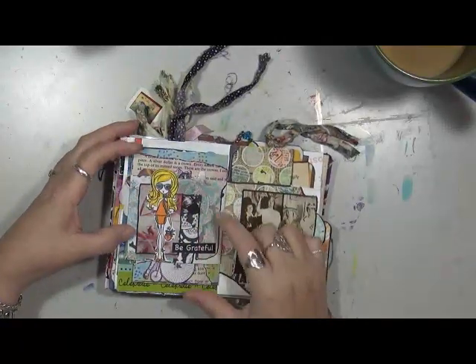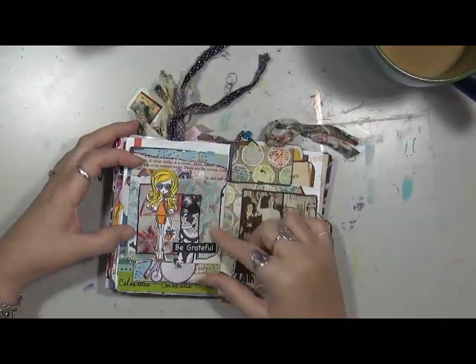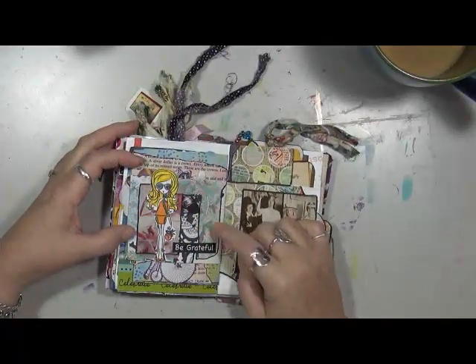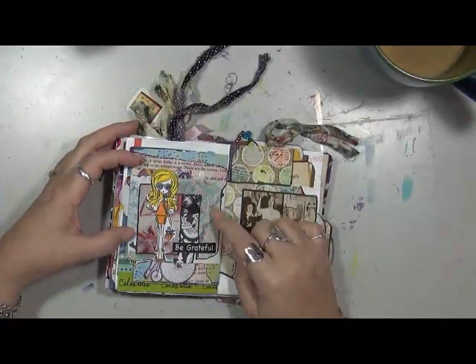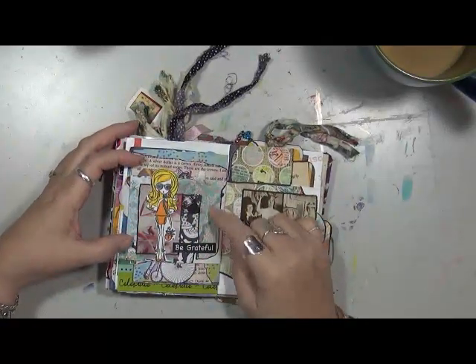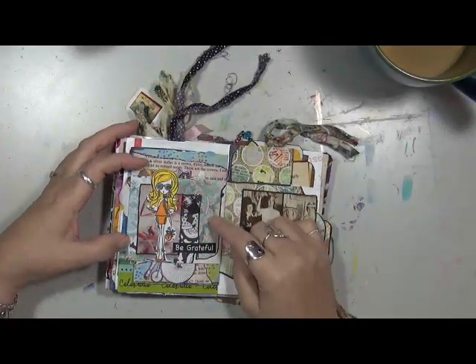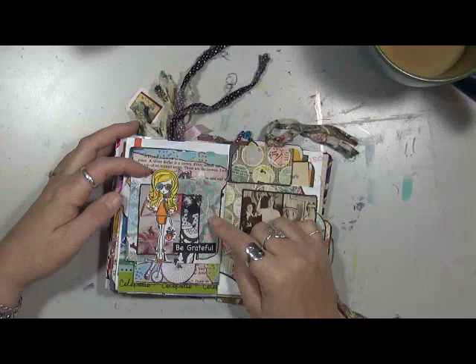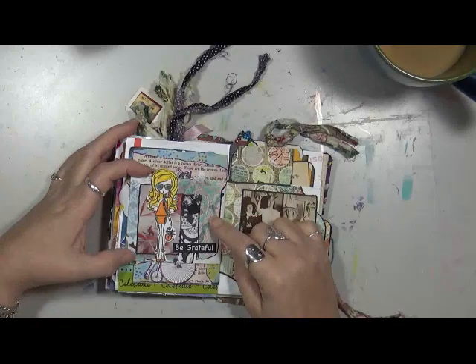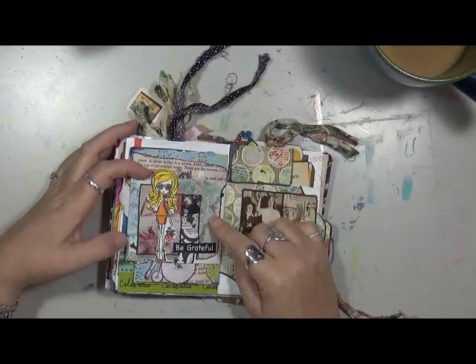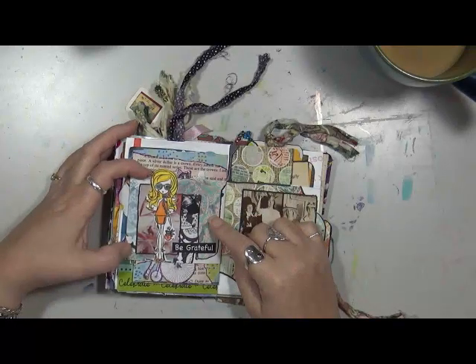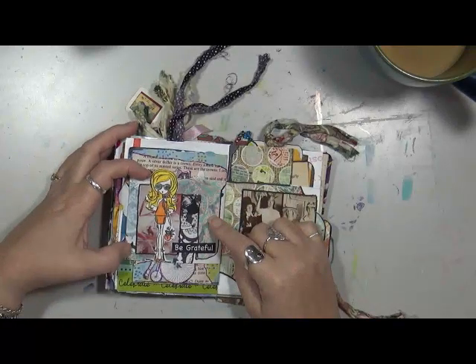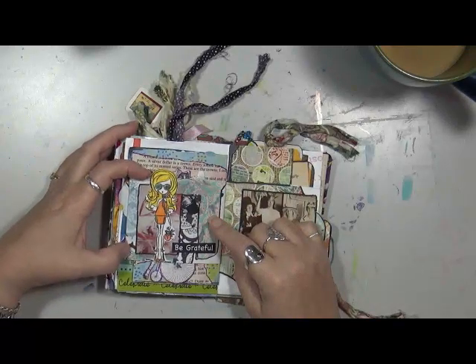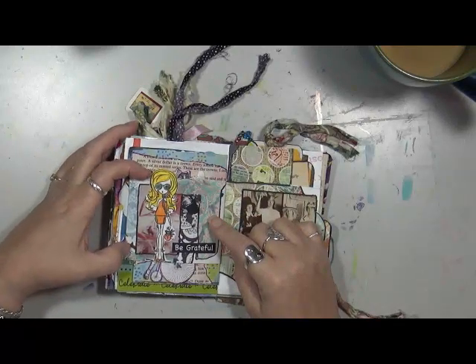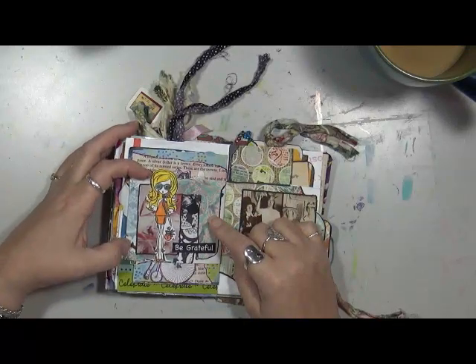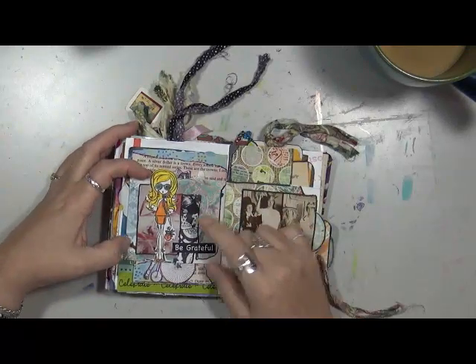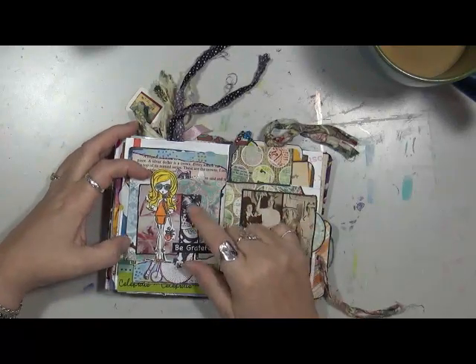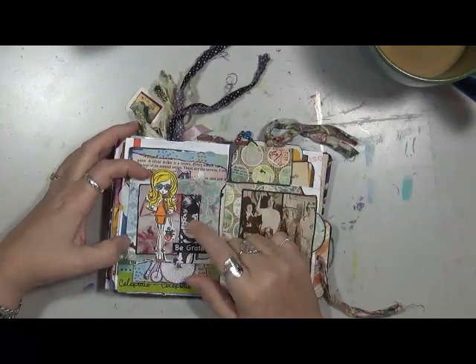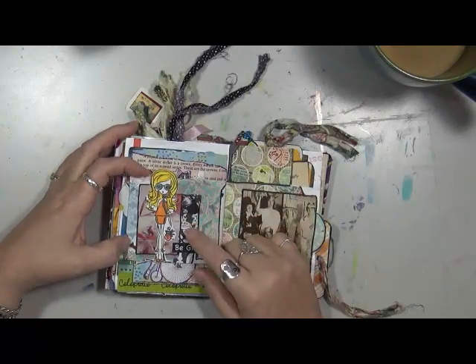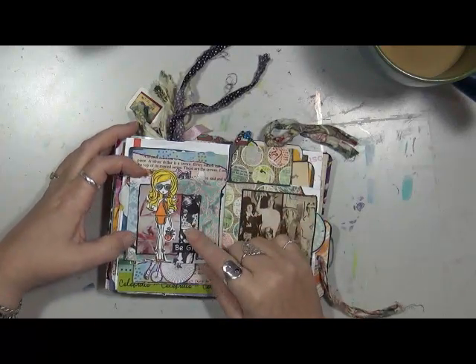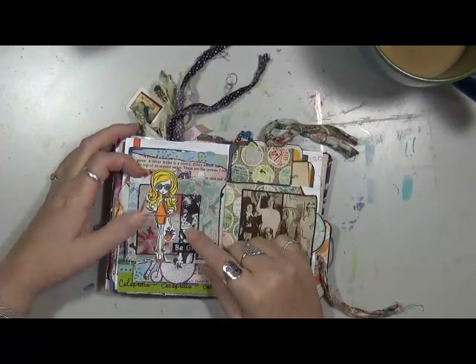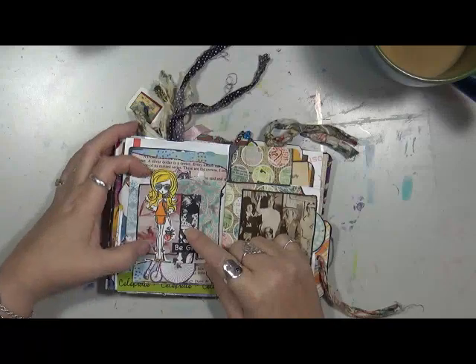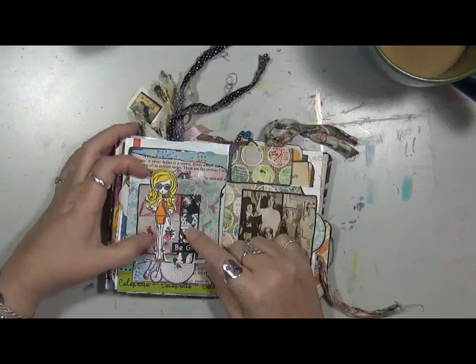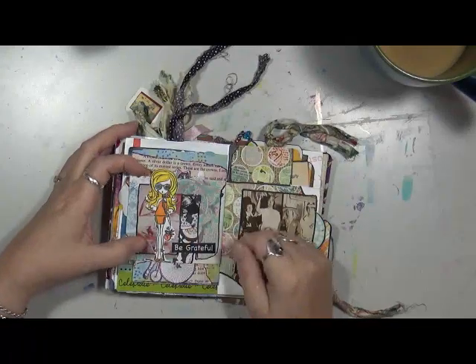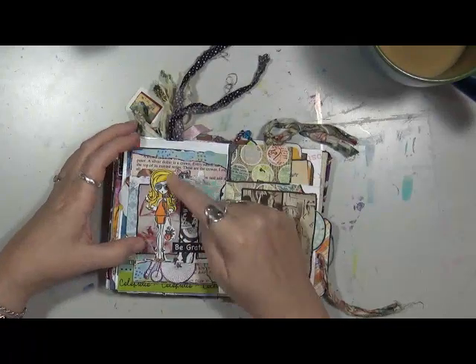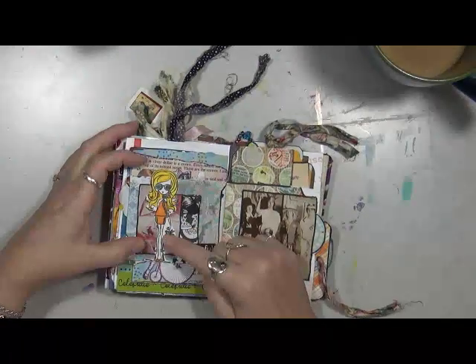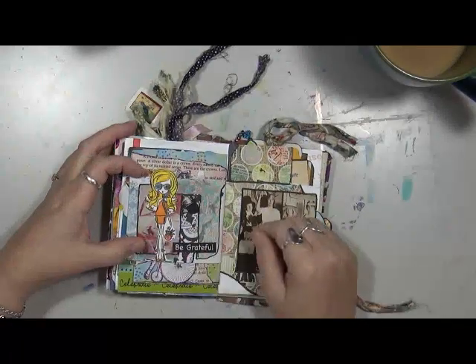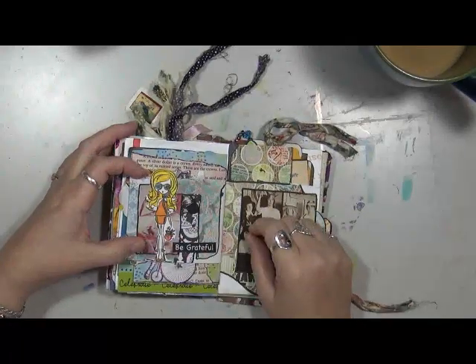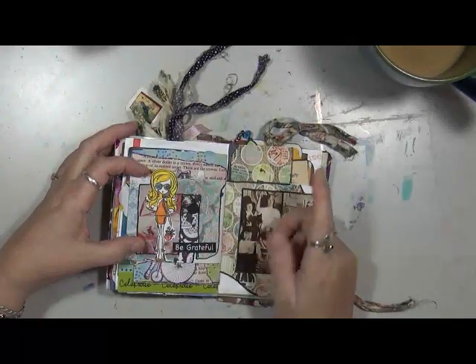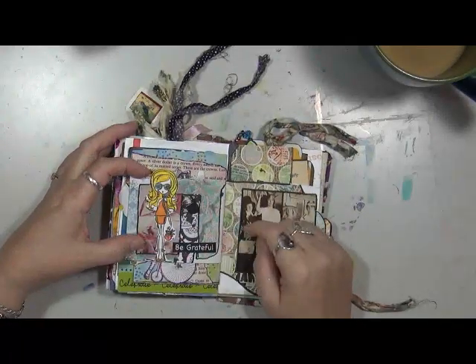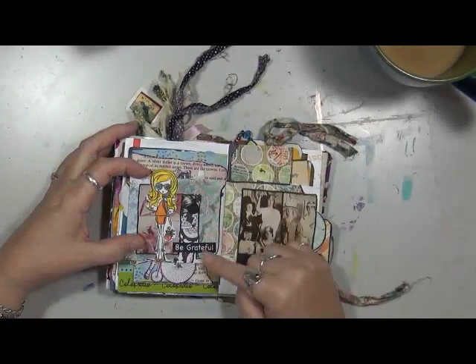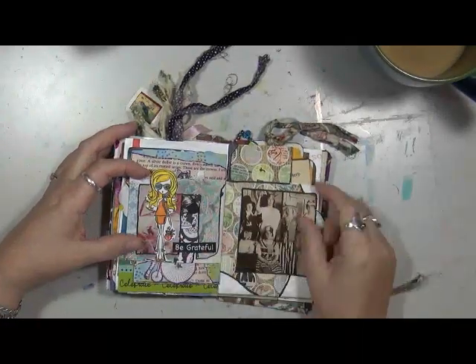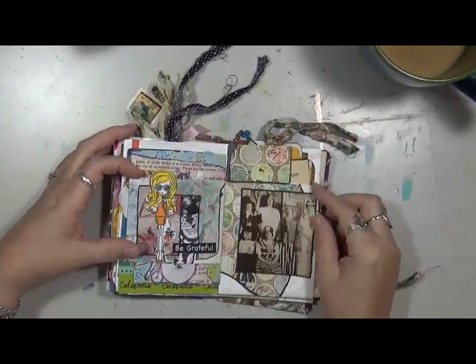This is washi tape on the background, some leftover book pages, scrapbook paper piece out of a magazine, and then this girl which is one of my stamps — says 'be grateful.'